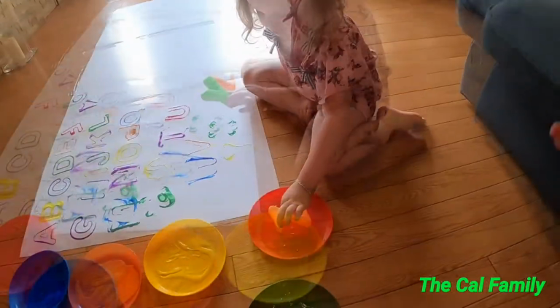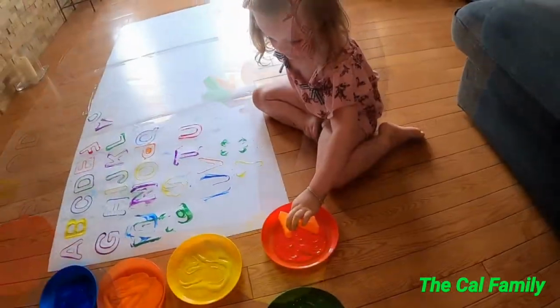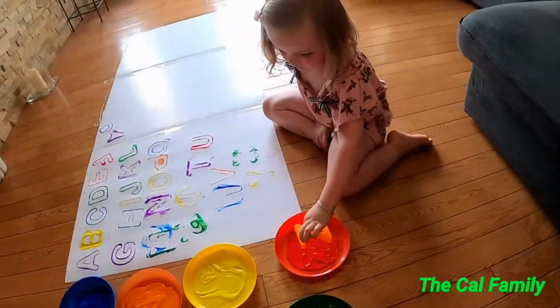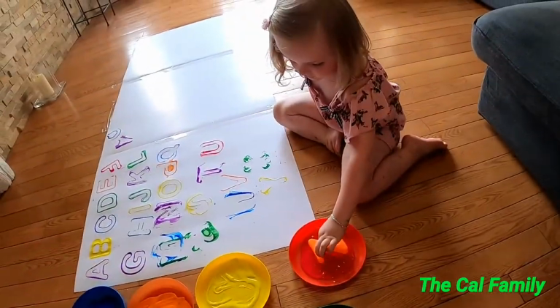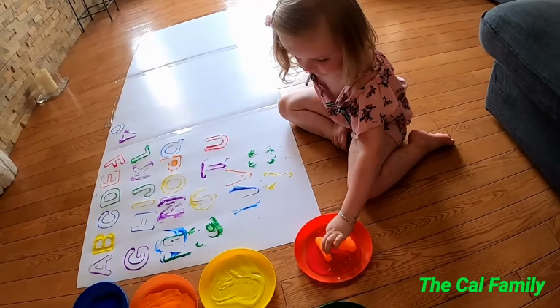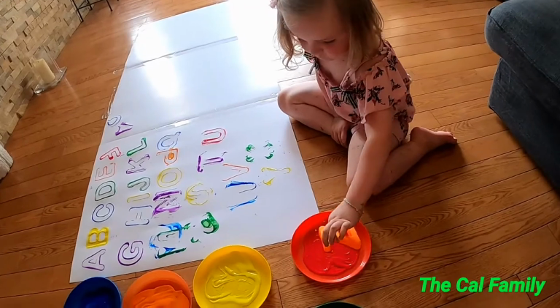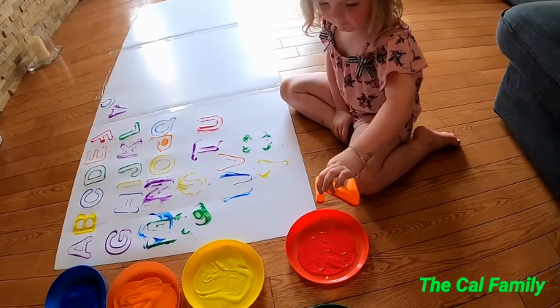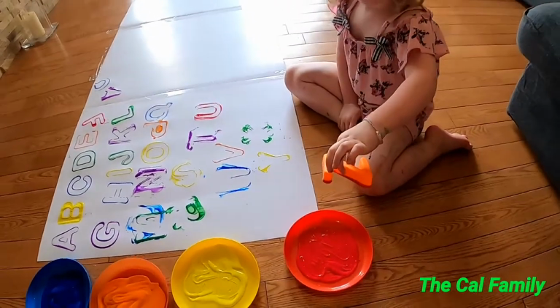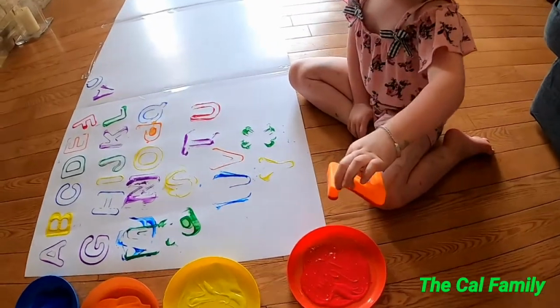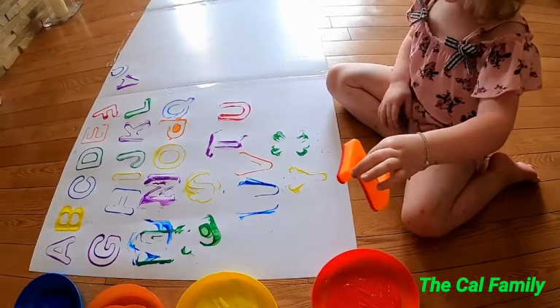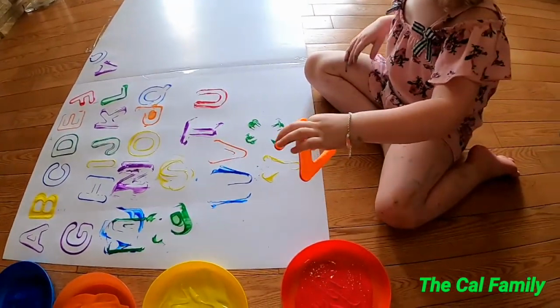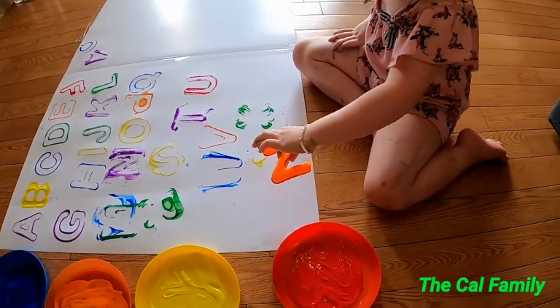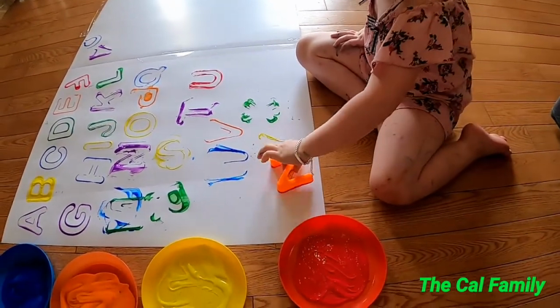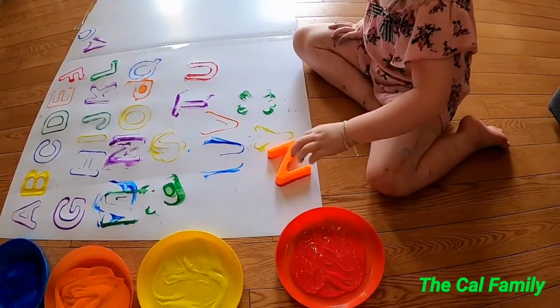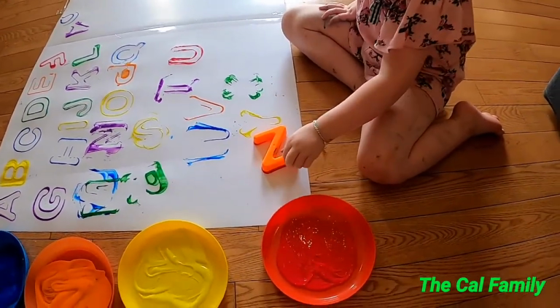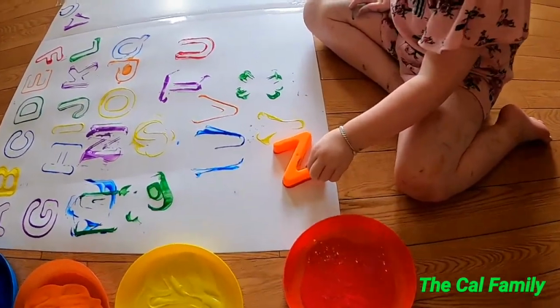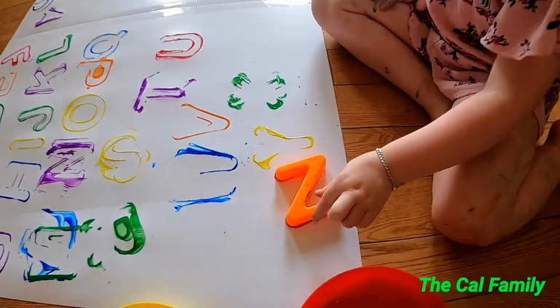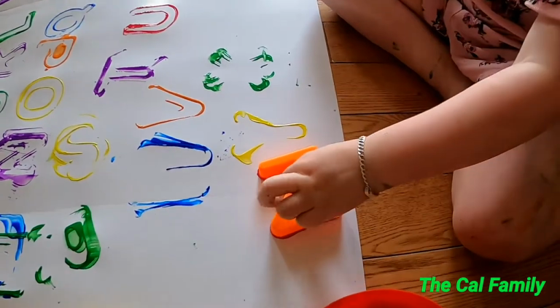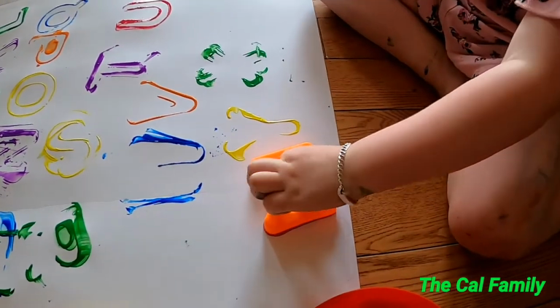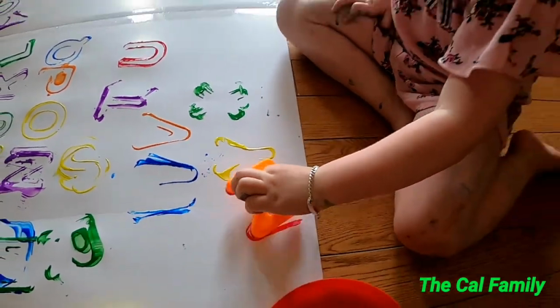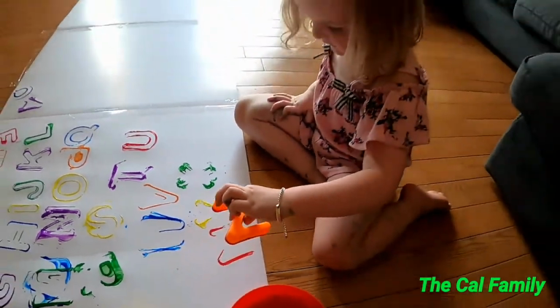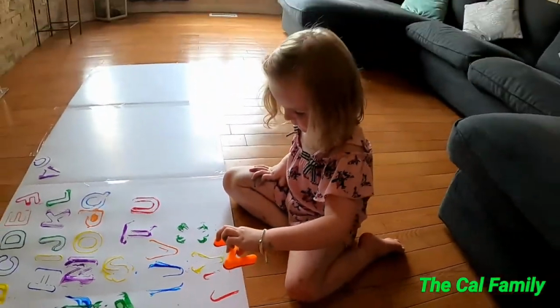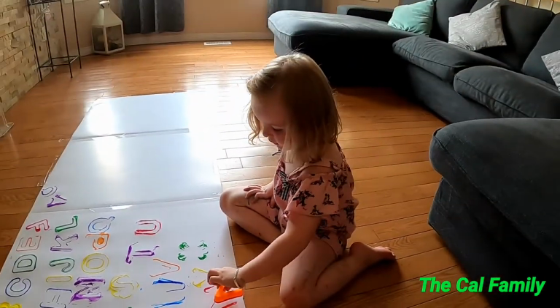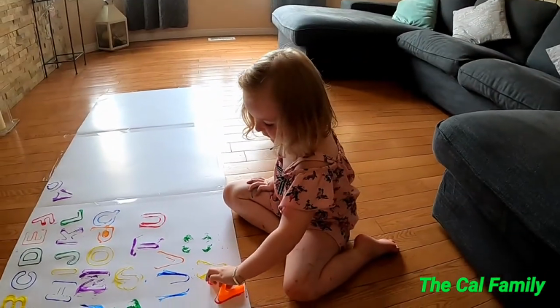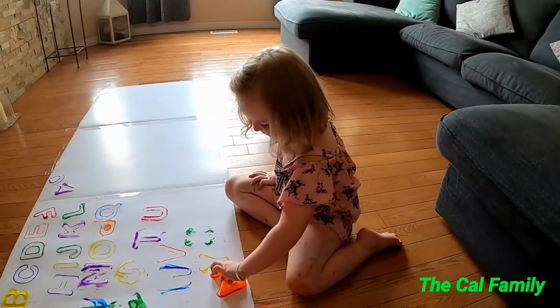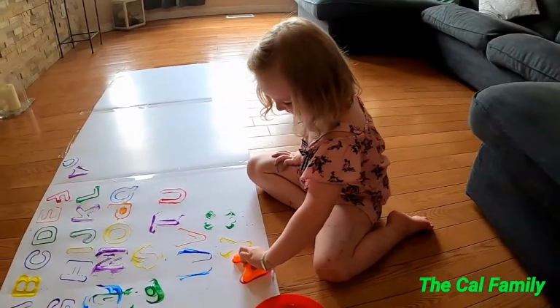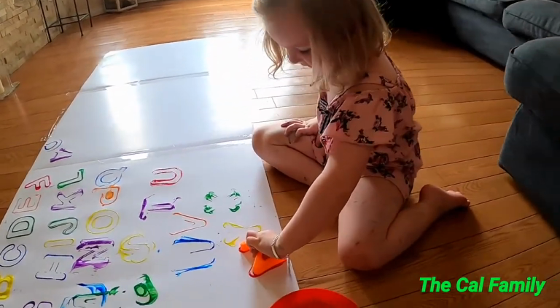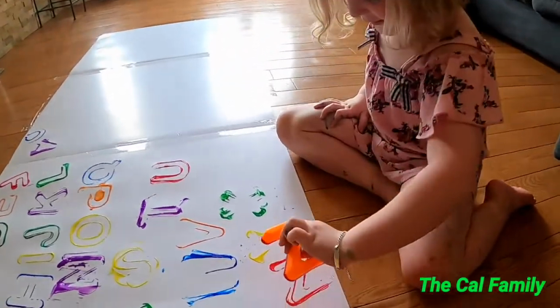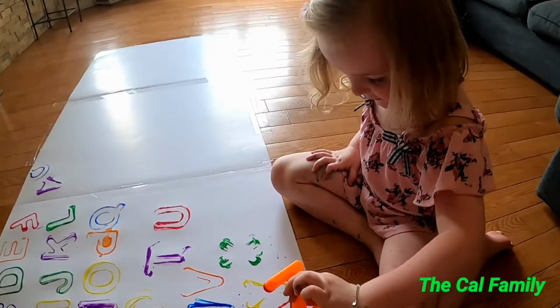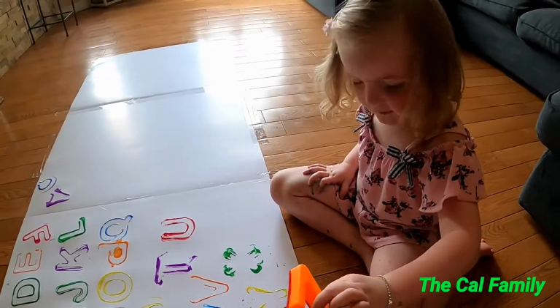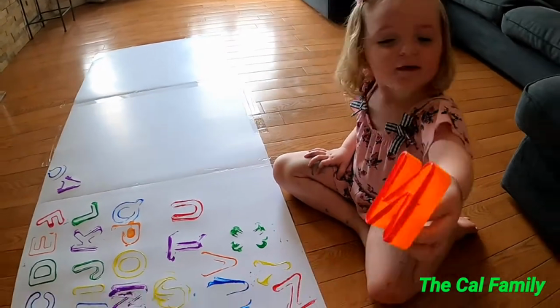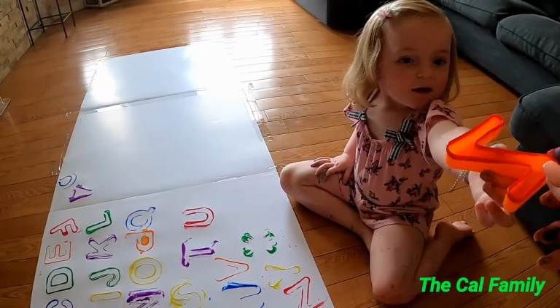And what's the last one? Z! Z. Wow, good job! How much fun is this? Good. Cool.